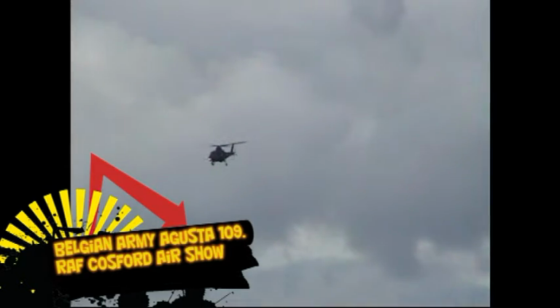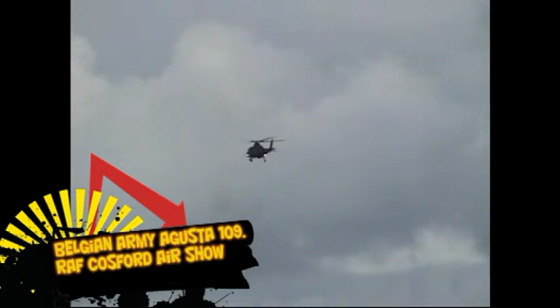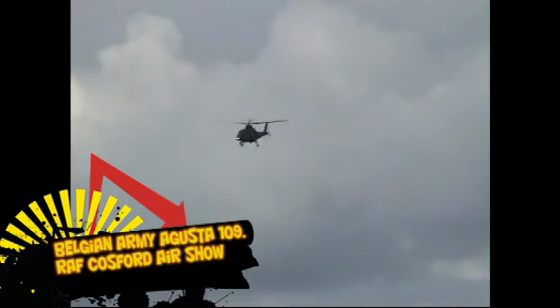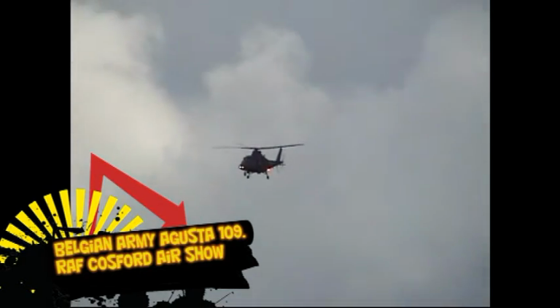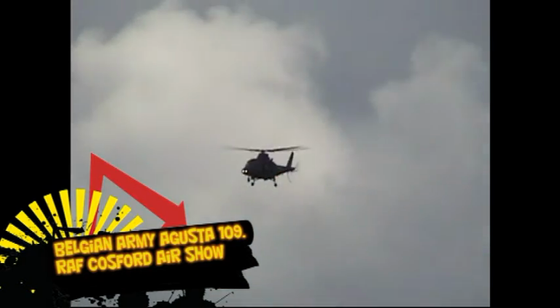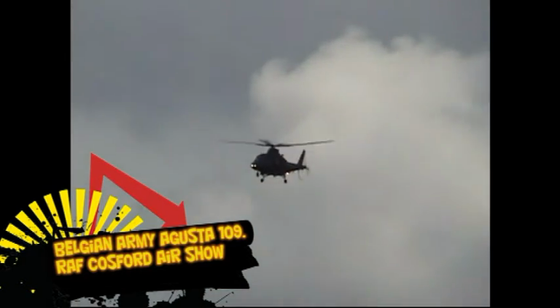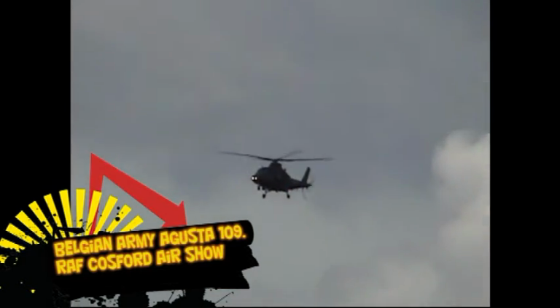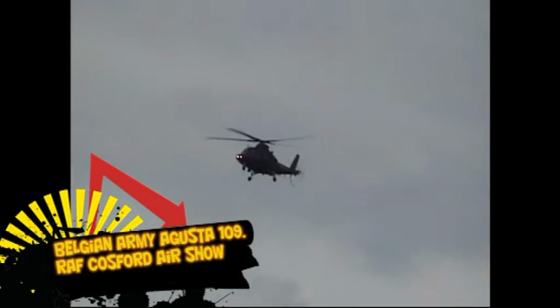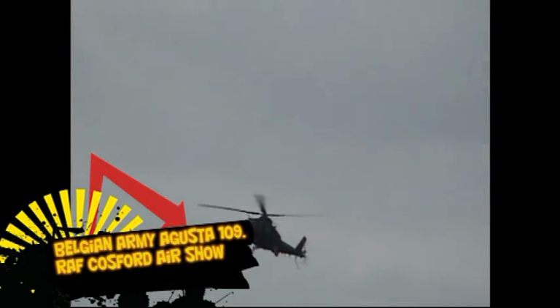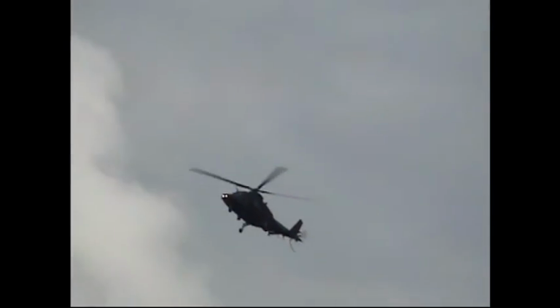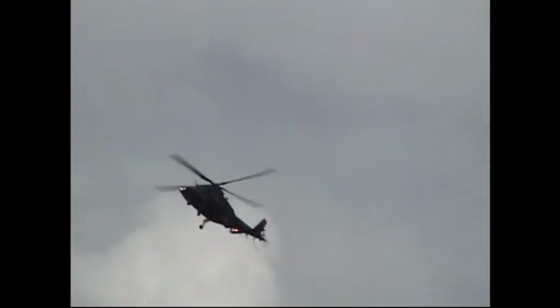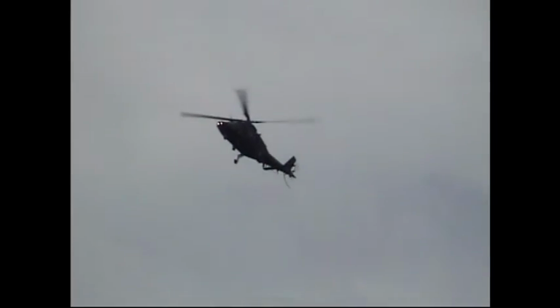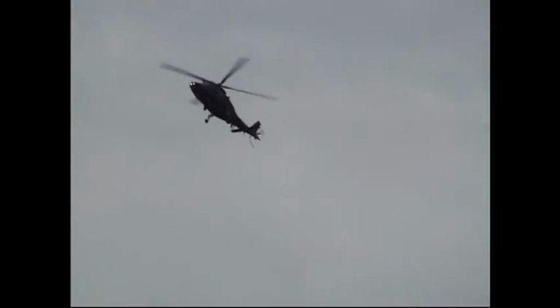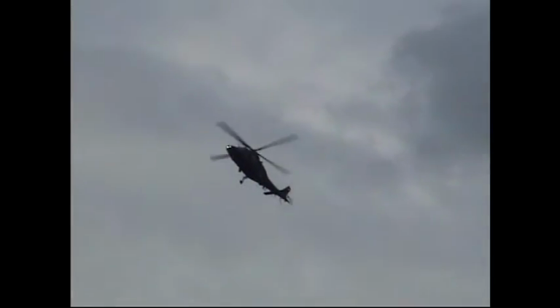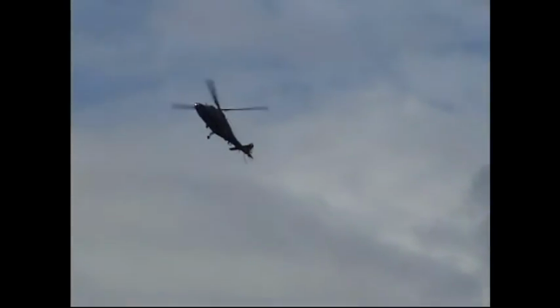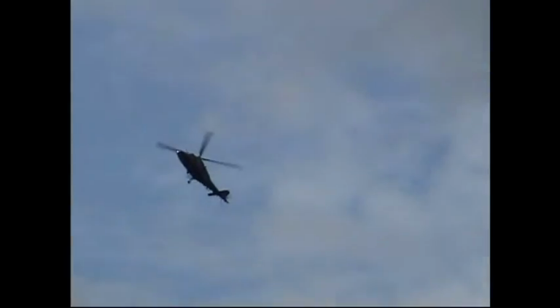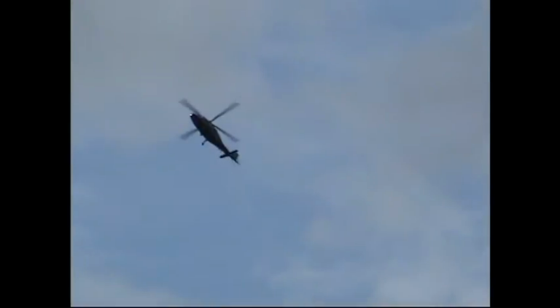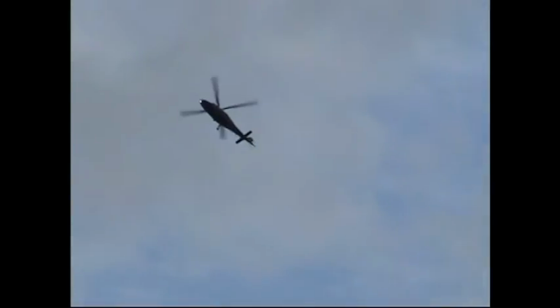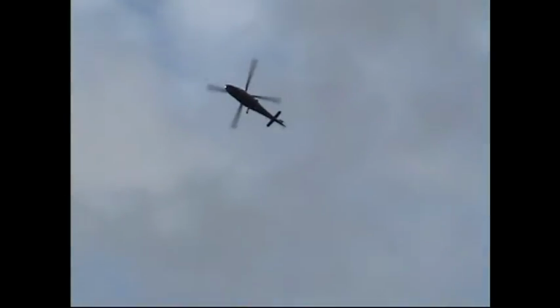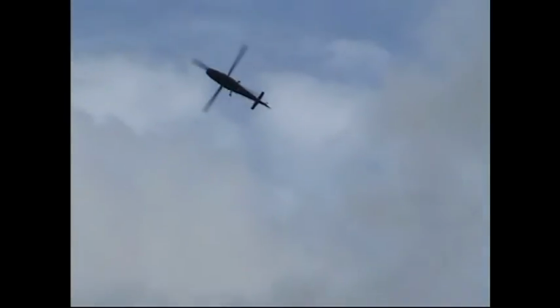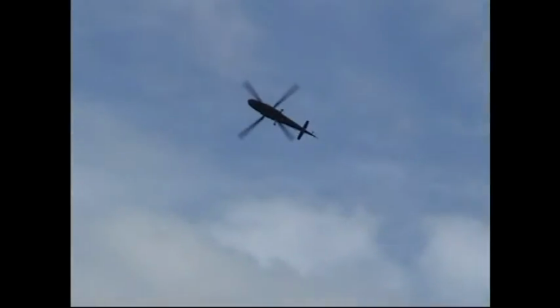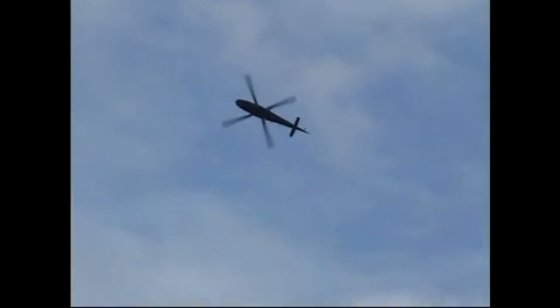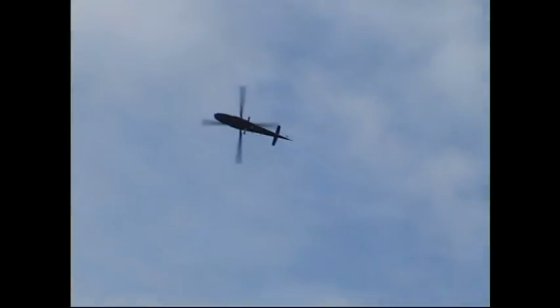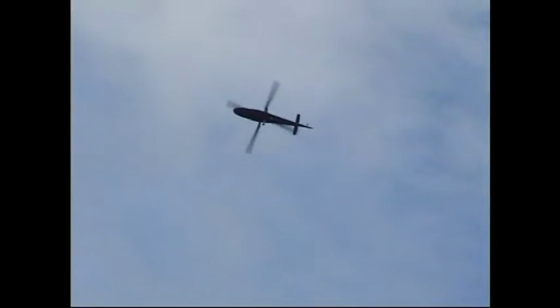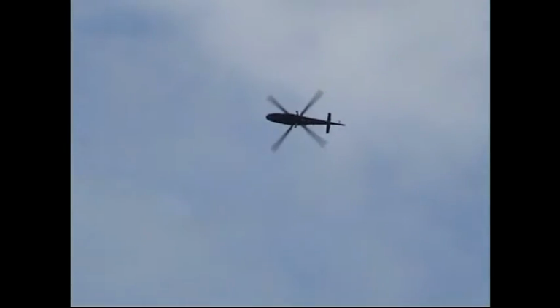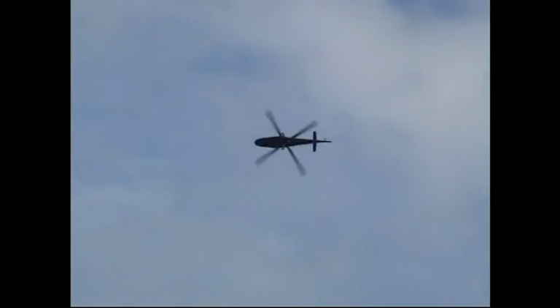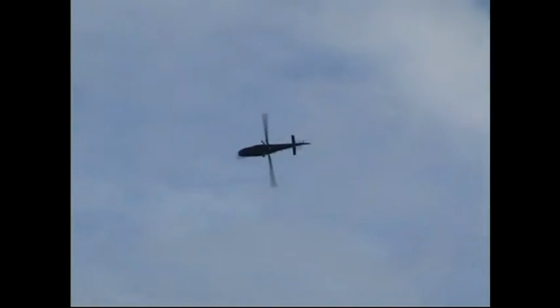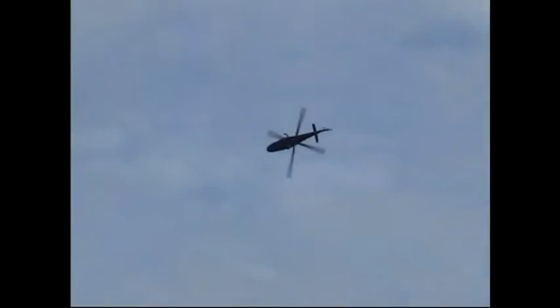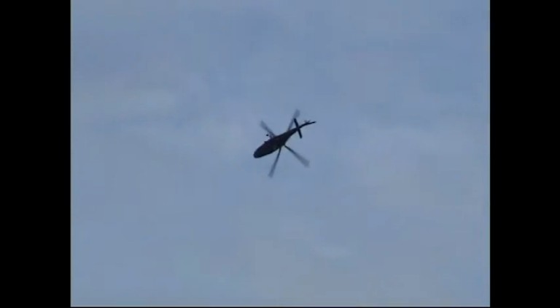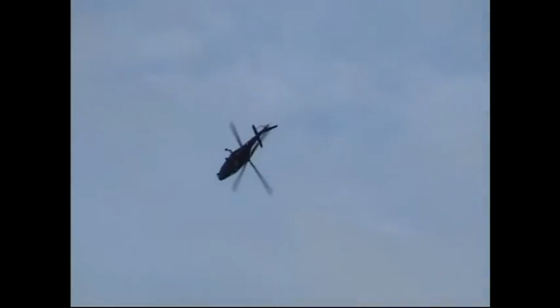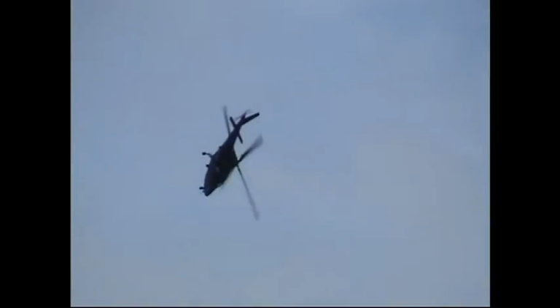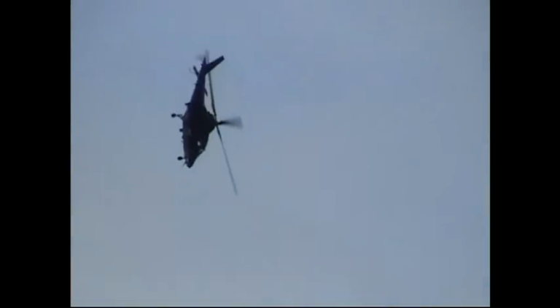We're heading down to 200 feet, 140 knots, and they'll be pulling the A109 up until about a 40-degree angle, and then into a steeply banked 450-degree turn.